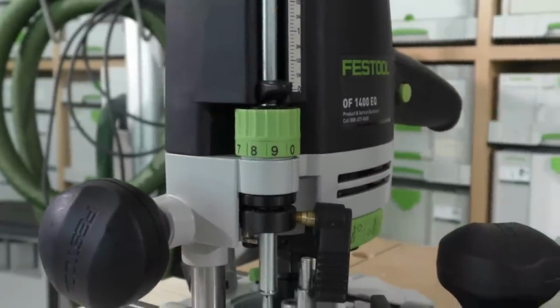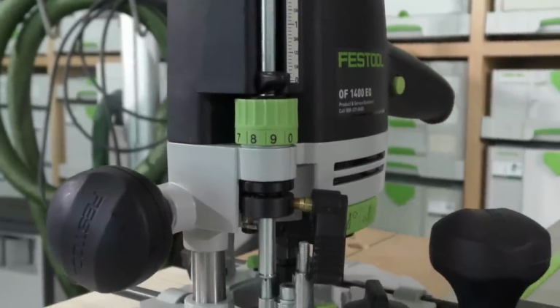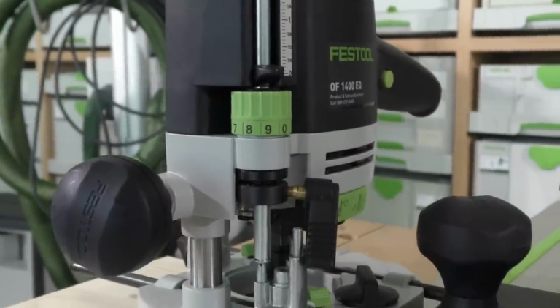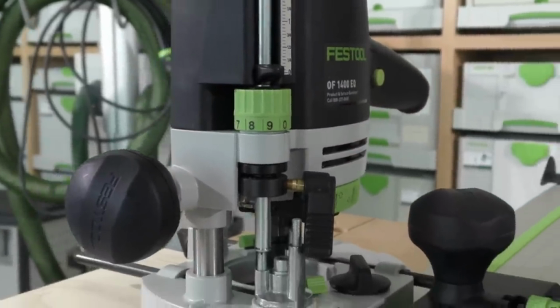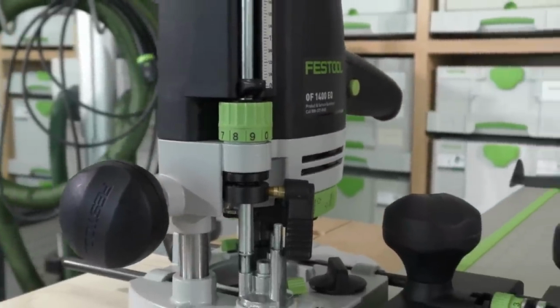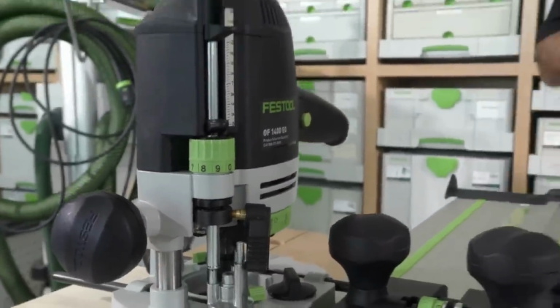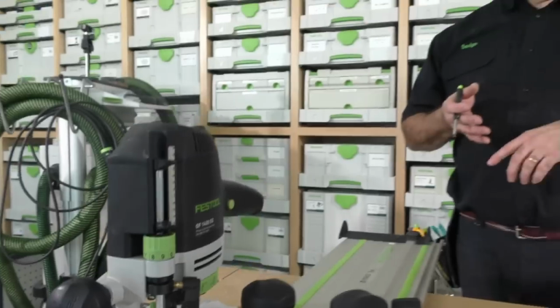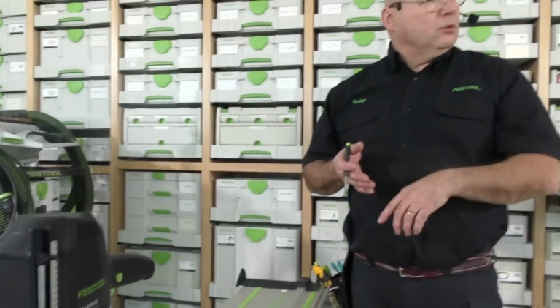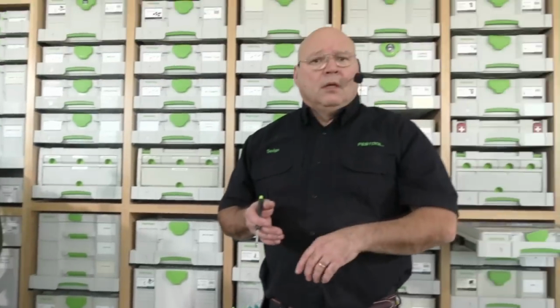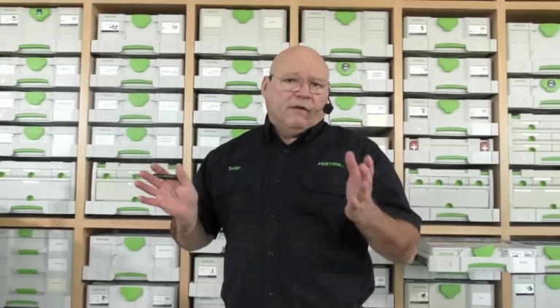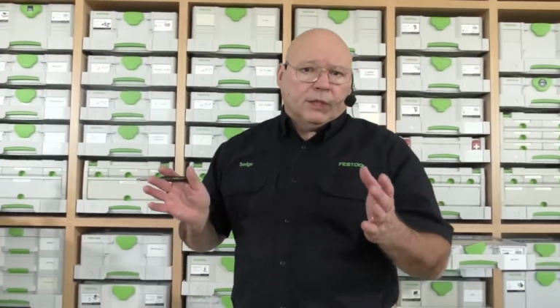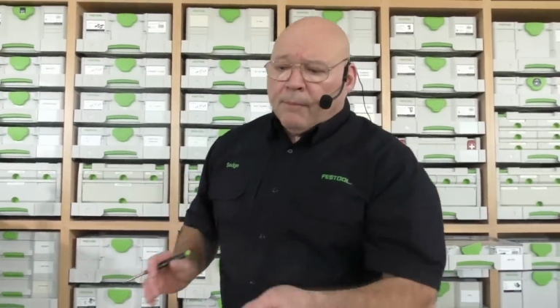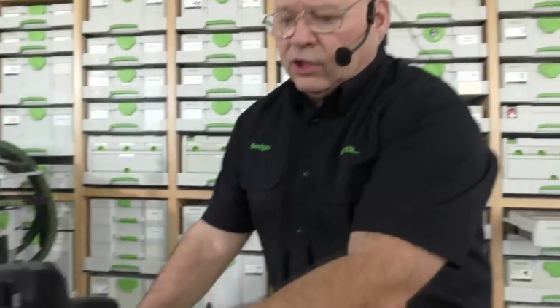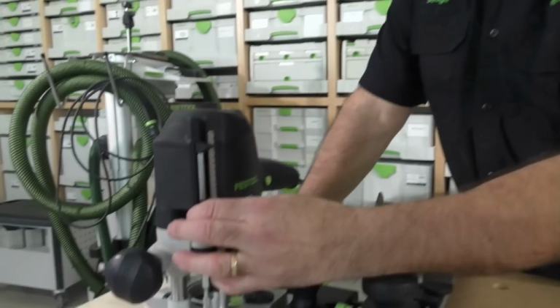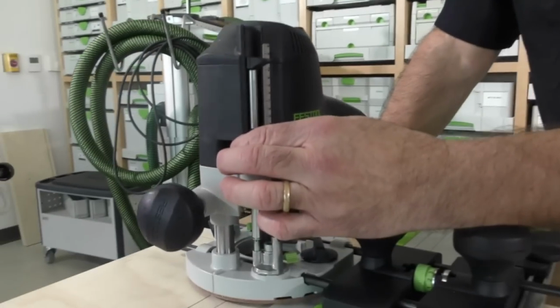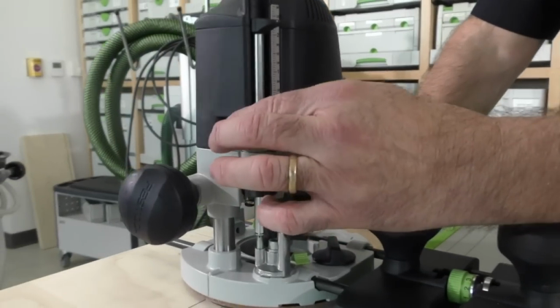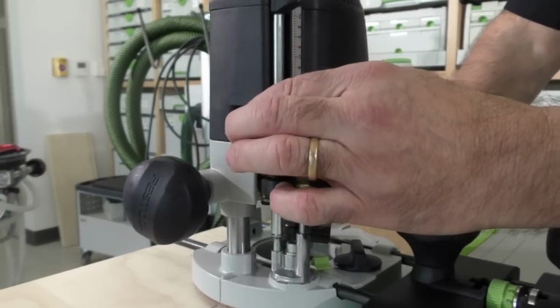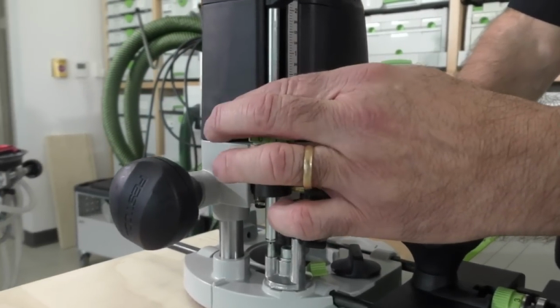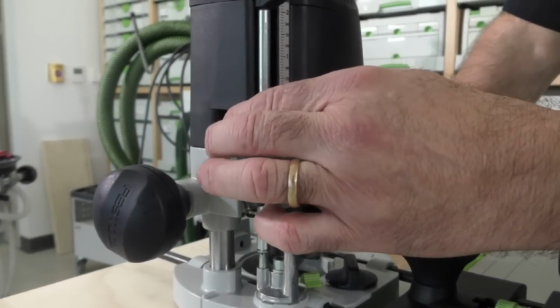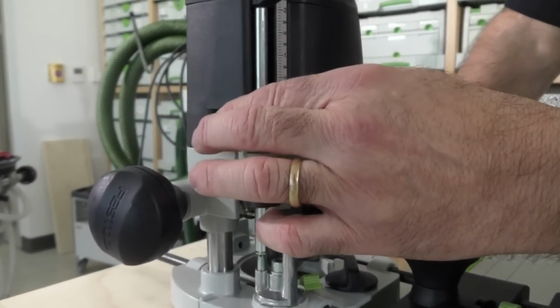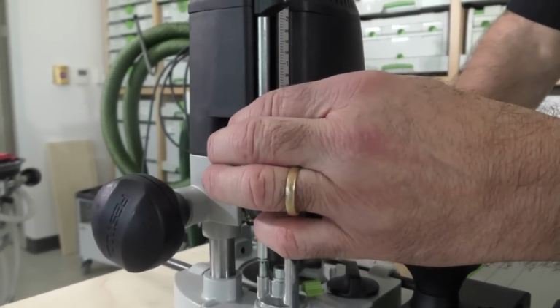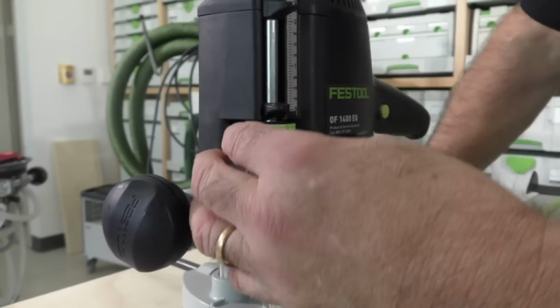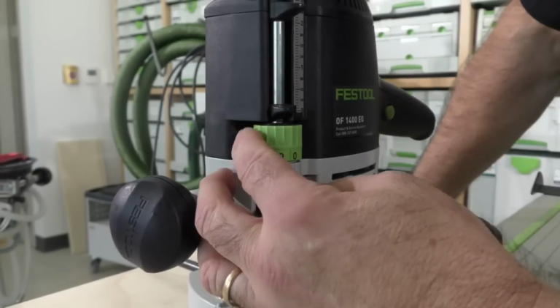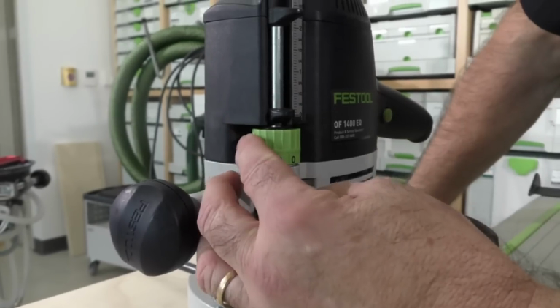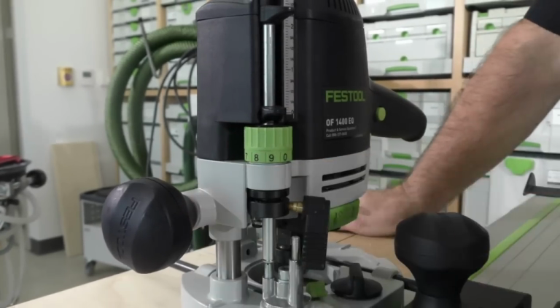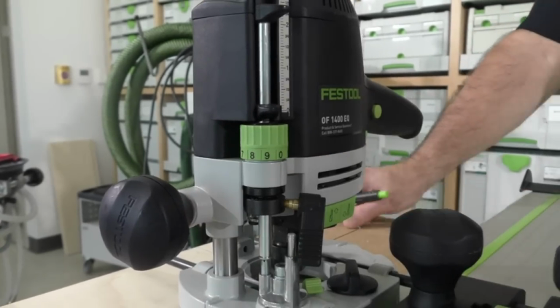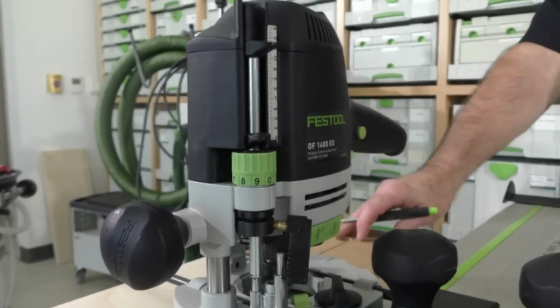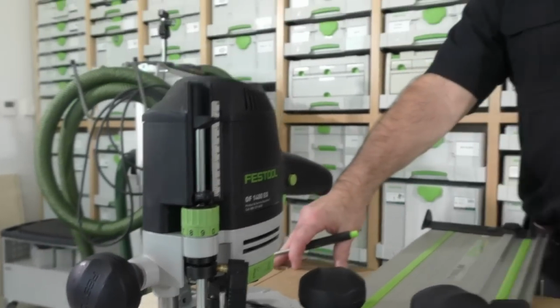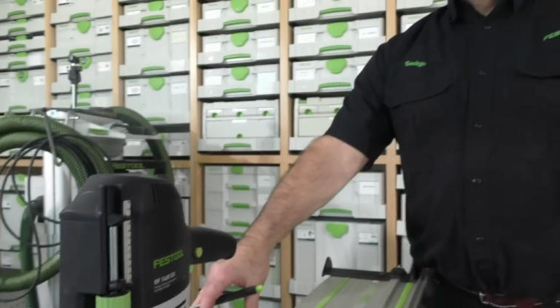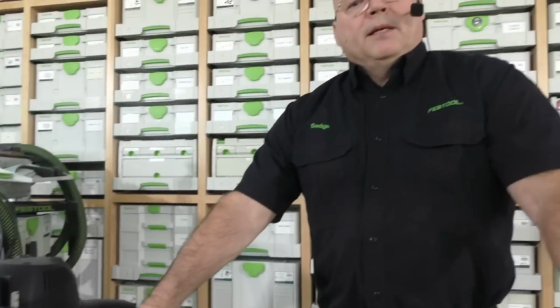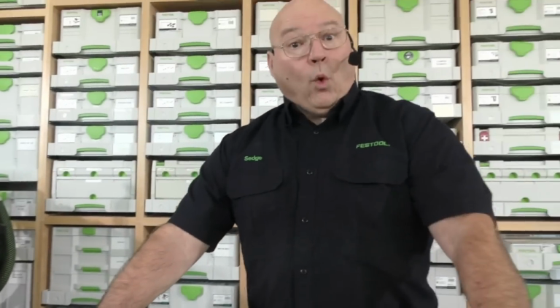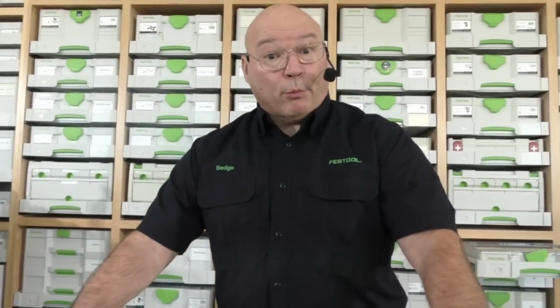I release the lever down and let the rod drop down to that stop. That's at zero. Now I take this setting and bring it to zero. We're not going to use microadjust today — each click is a tenth of a millimeter, which is extremely precise. I have zero set there — it's ball-detented. I lift this up, and if I lock it in there and plunge, I wouldn't cut anything.